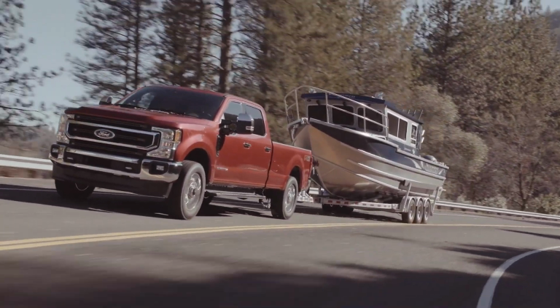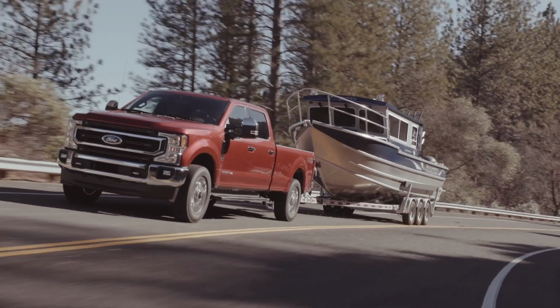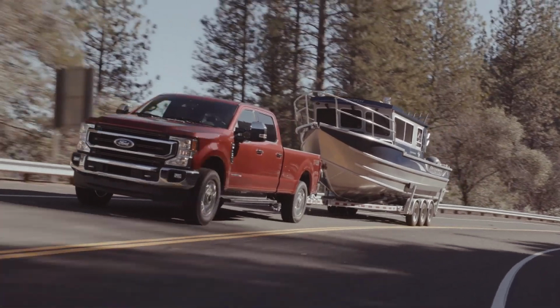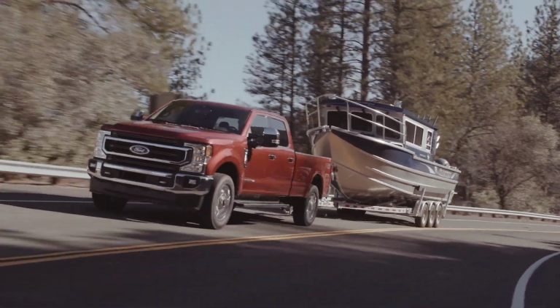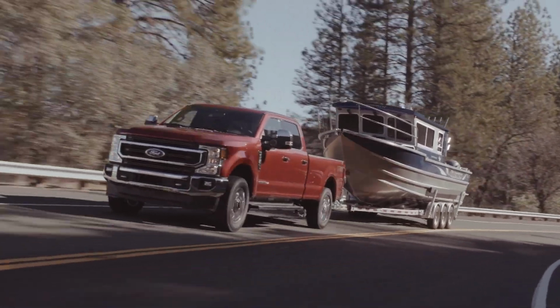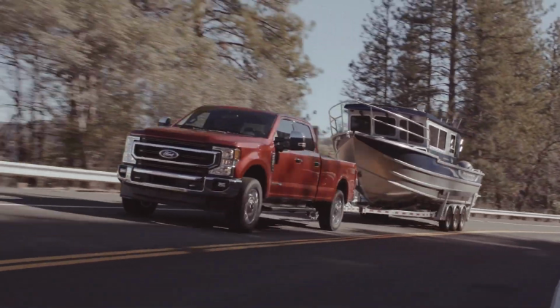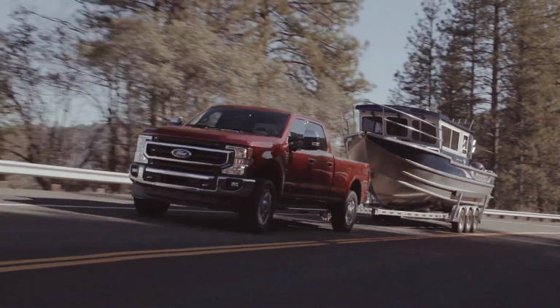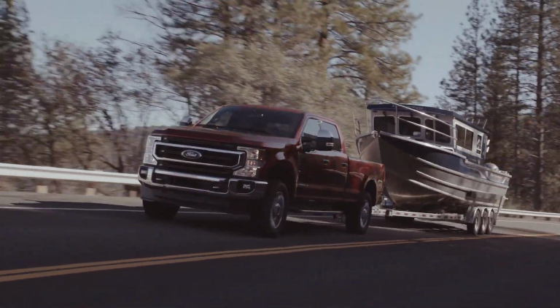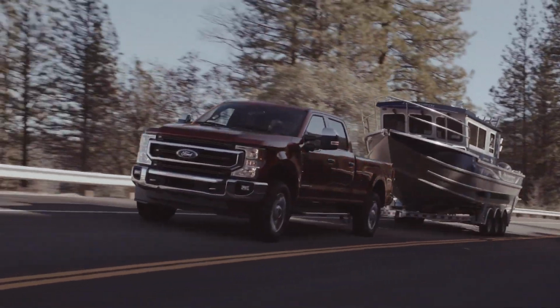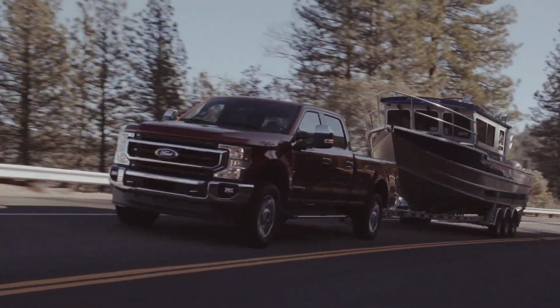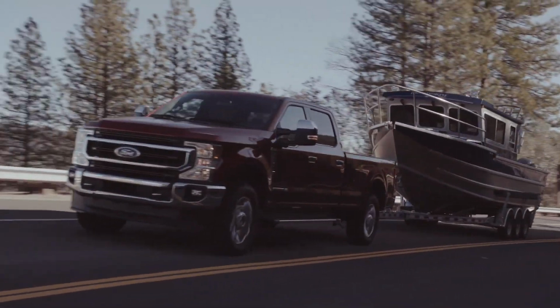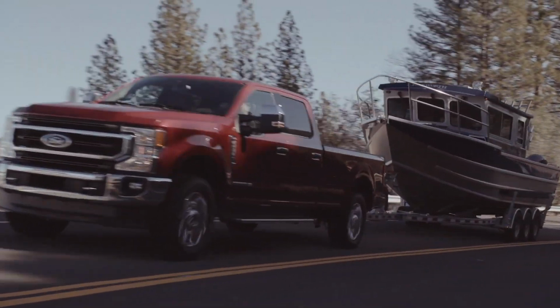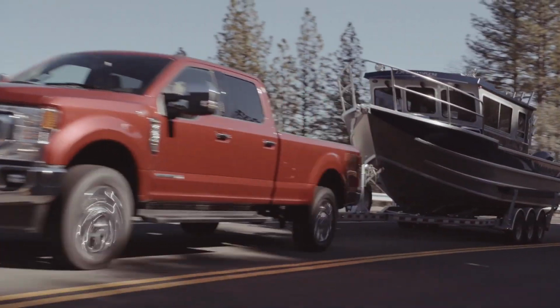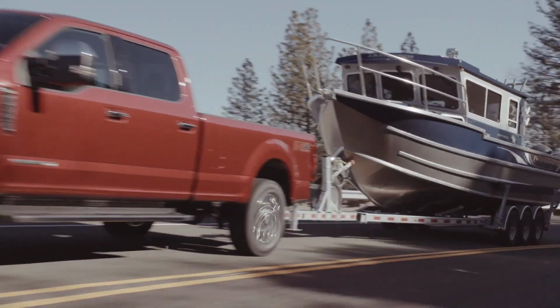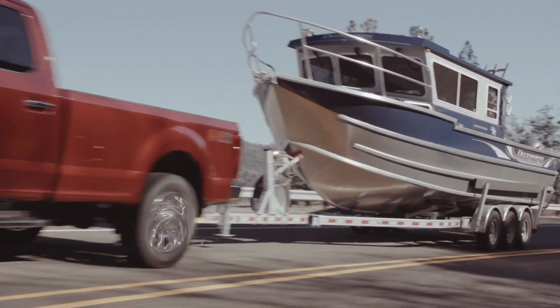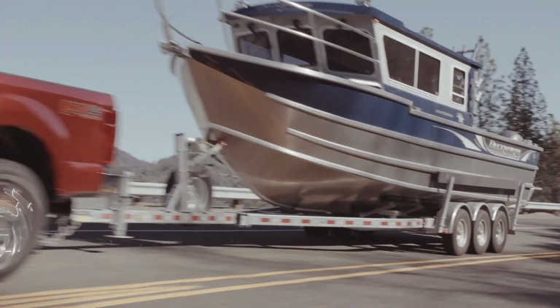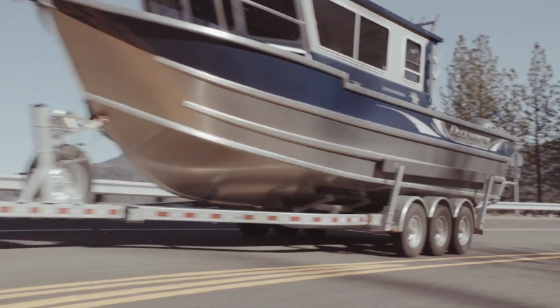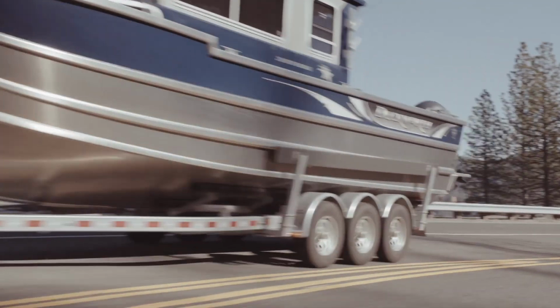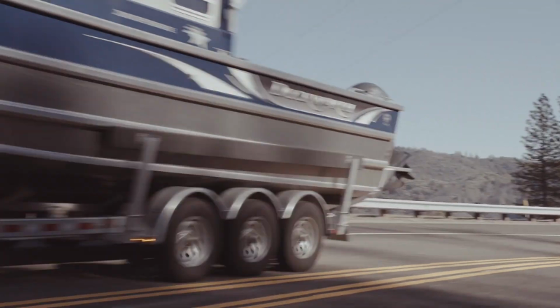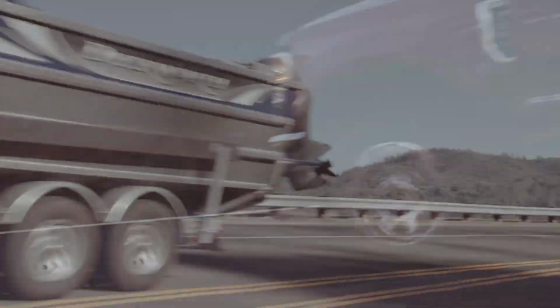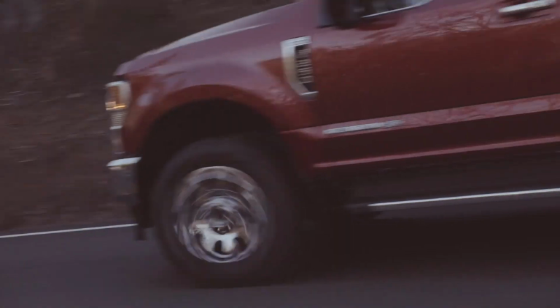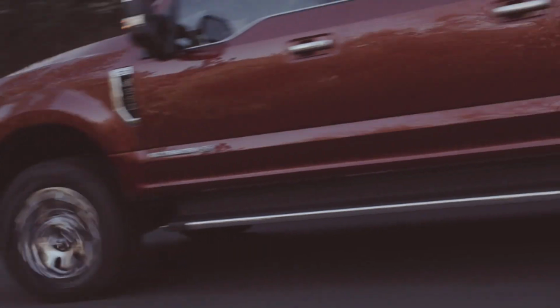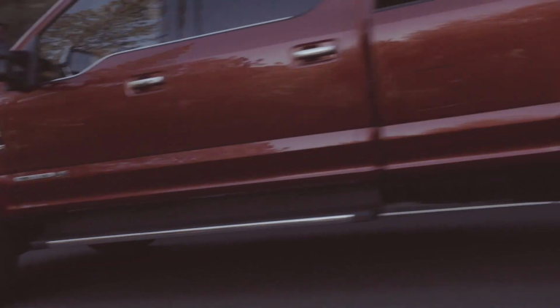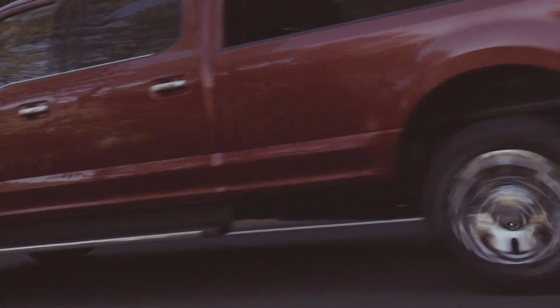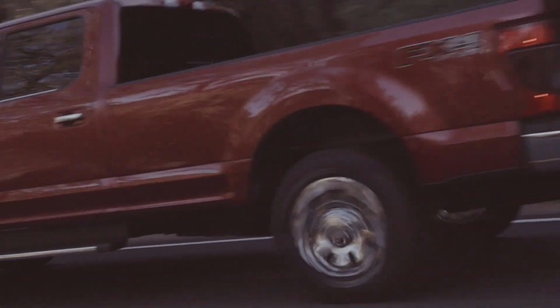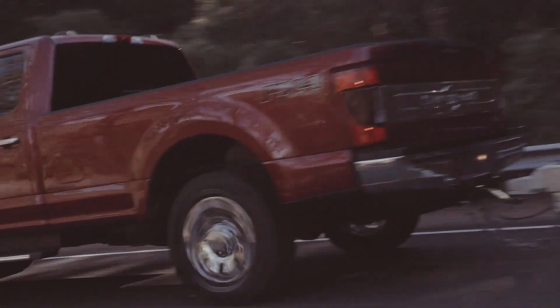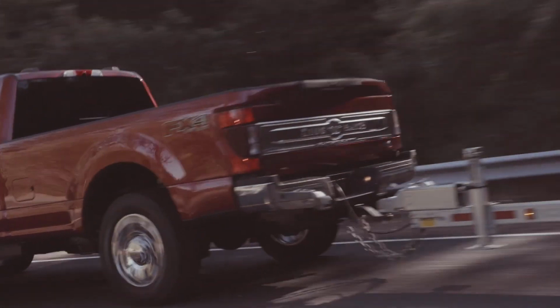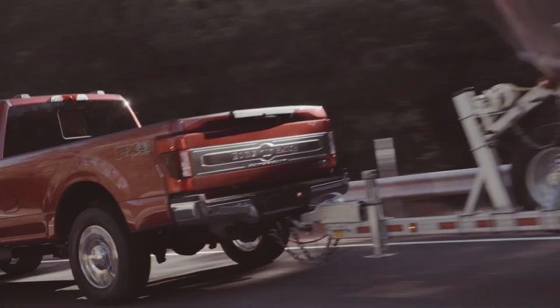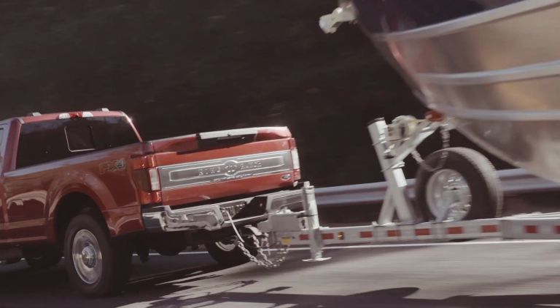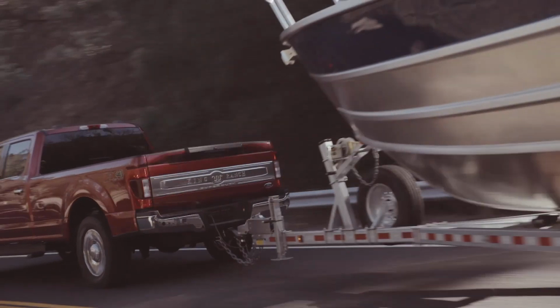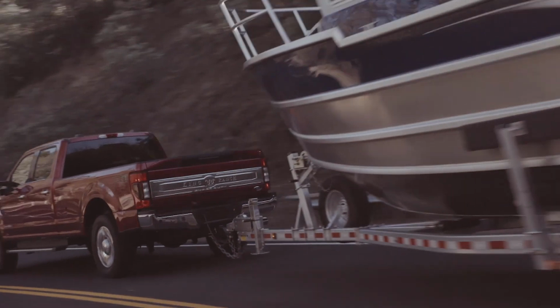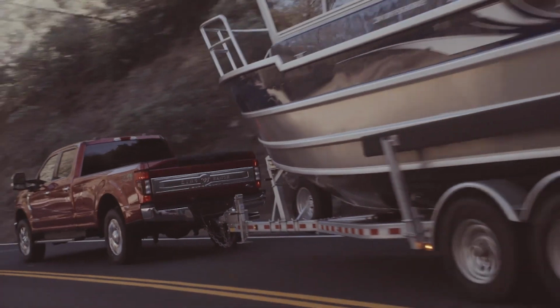It gets you more power than we had on the previous application, so it fits pretty well in the Super Duty trucks between the entry level 6.2 and the higher output 6.7 diesel.